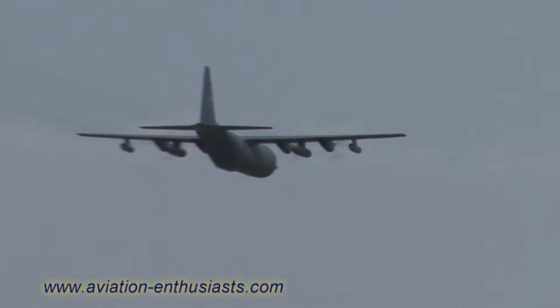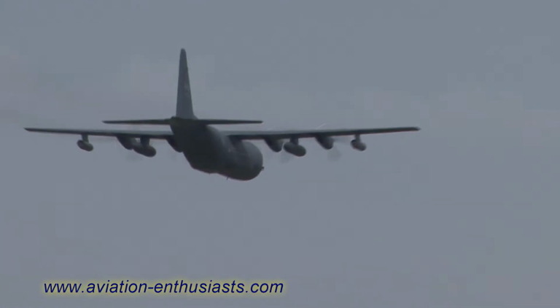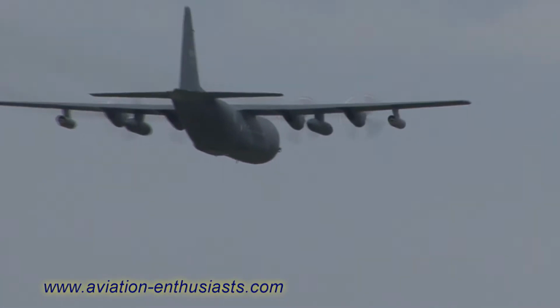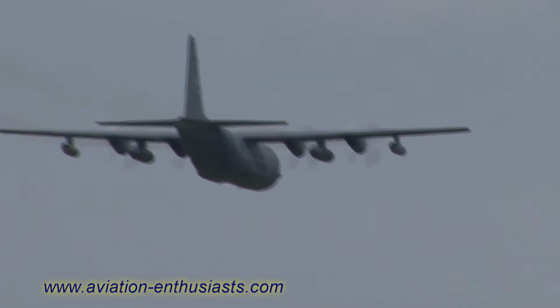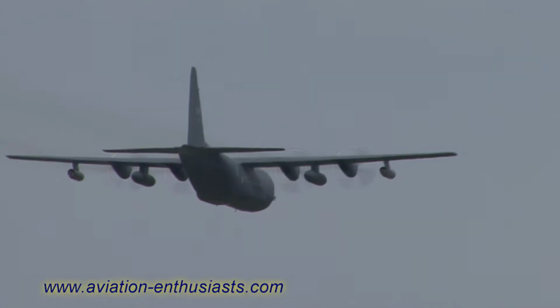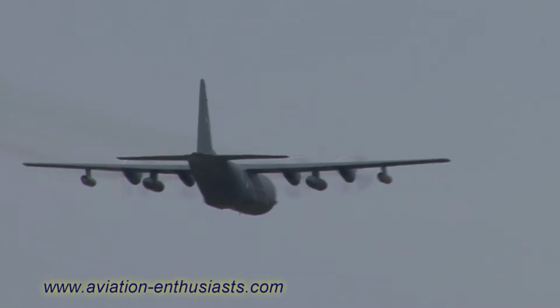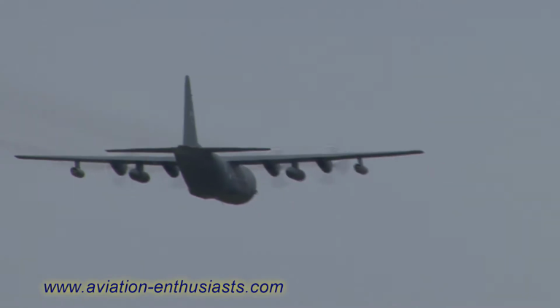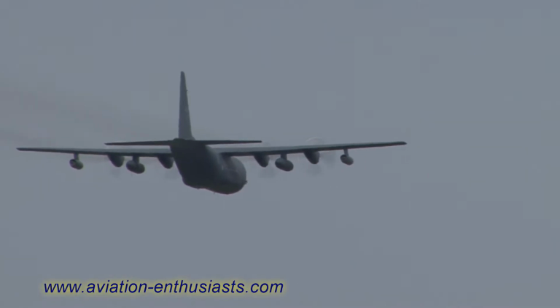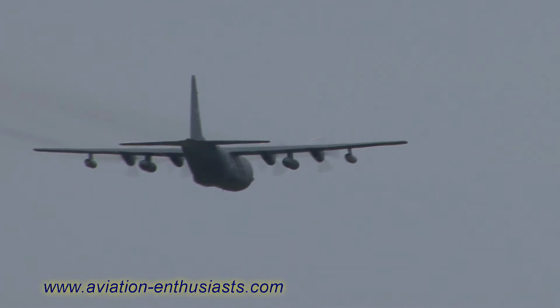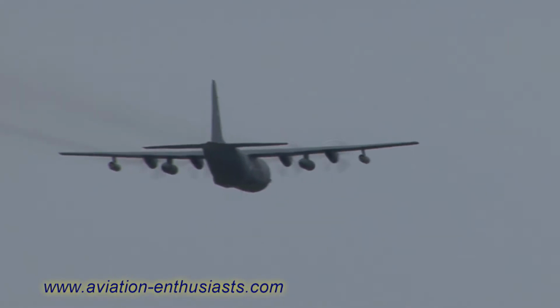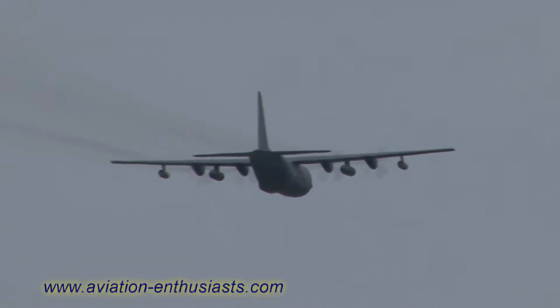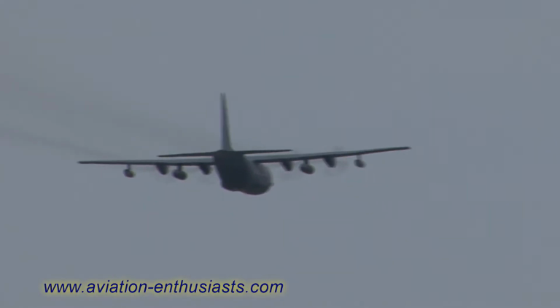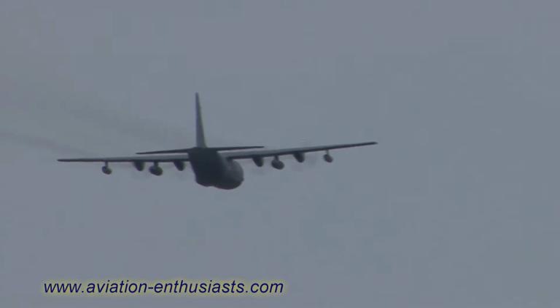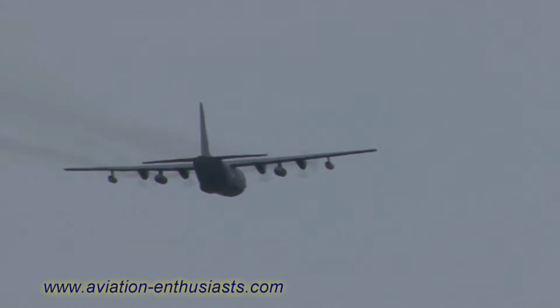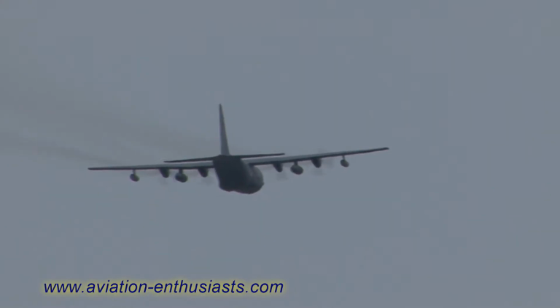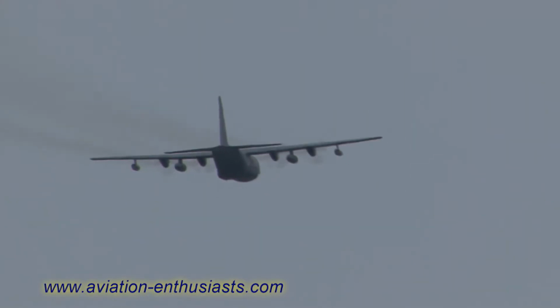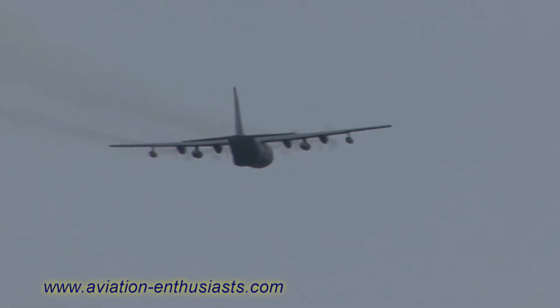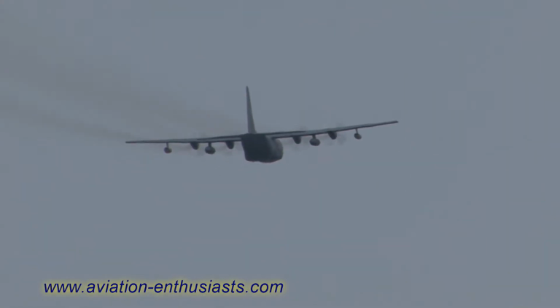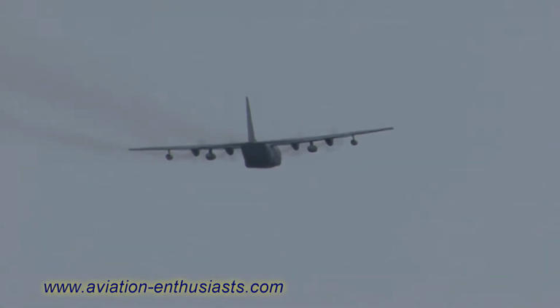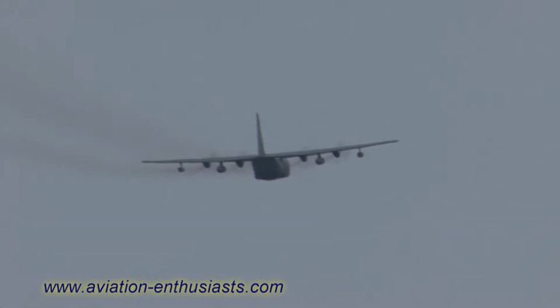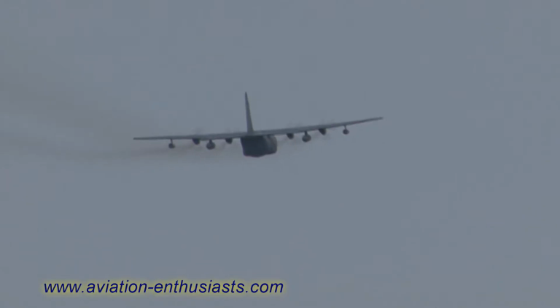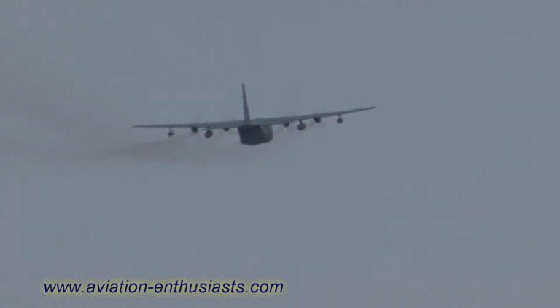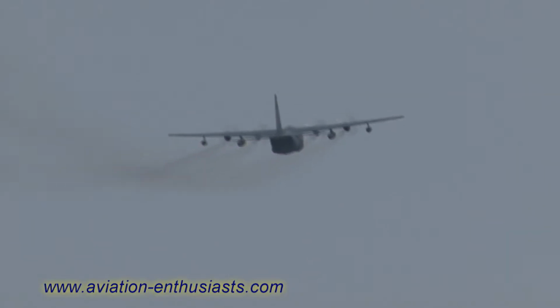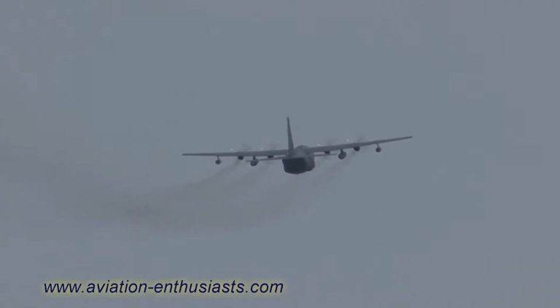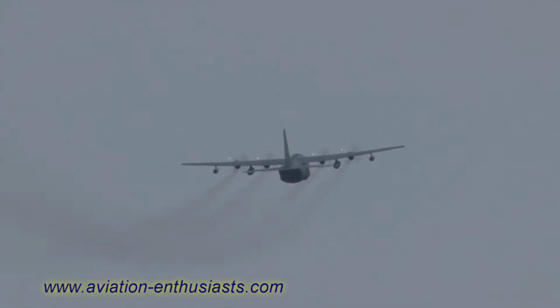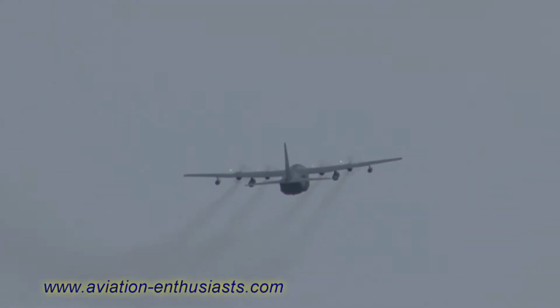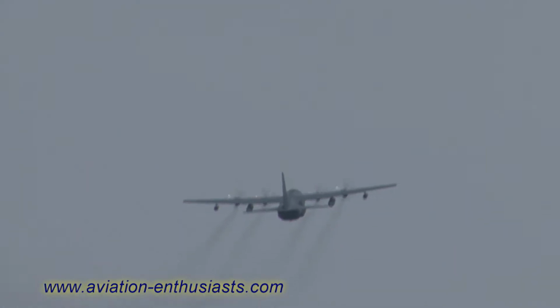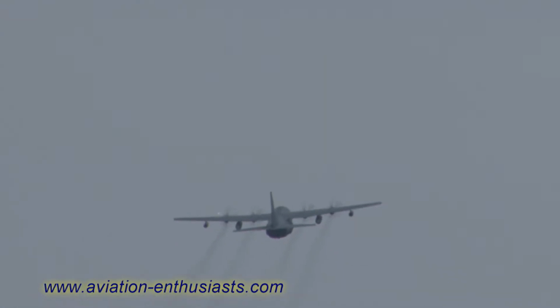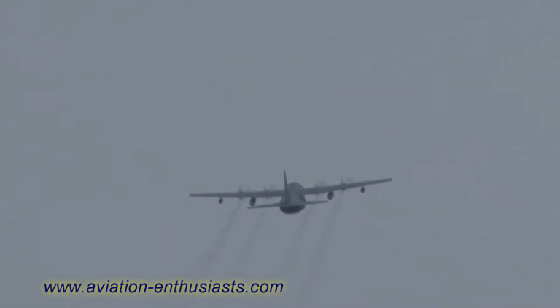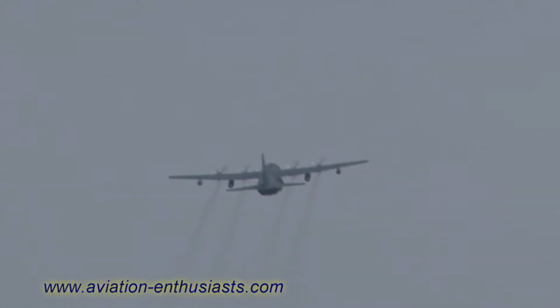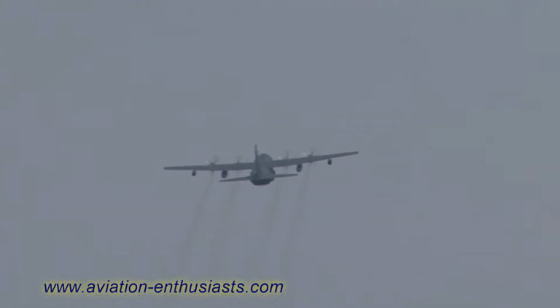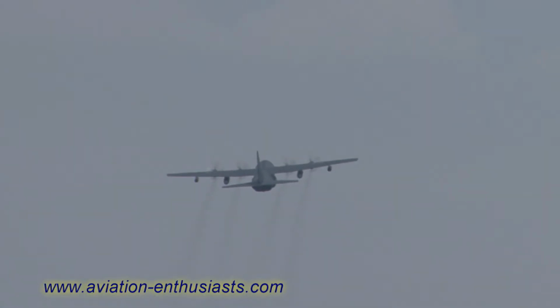They do it like the United States Navy does it, with the basket and the probe and drogue system. But I know you've got your airplane to introduce — take it away, my friend. Thanks, Rob.